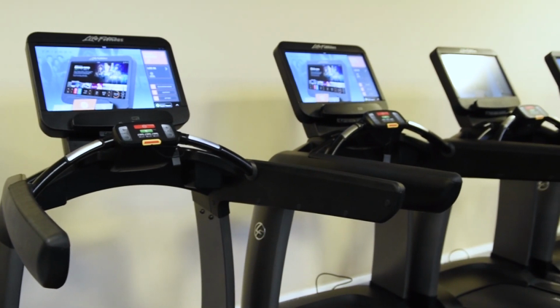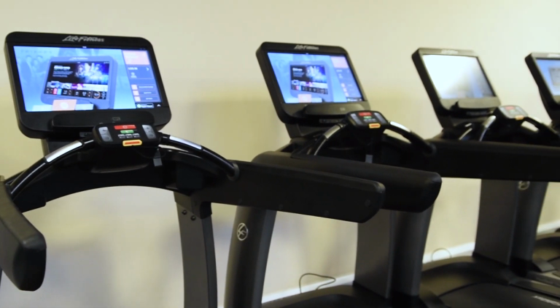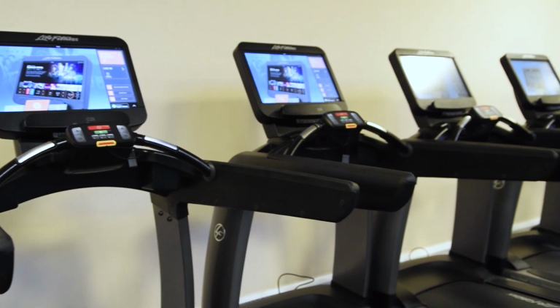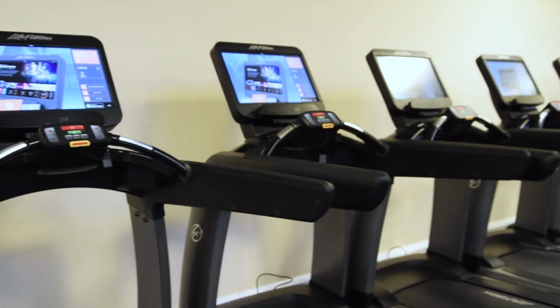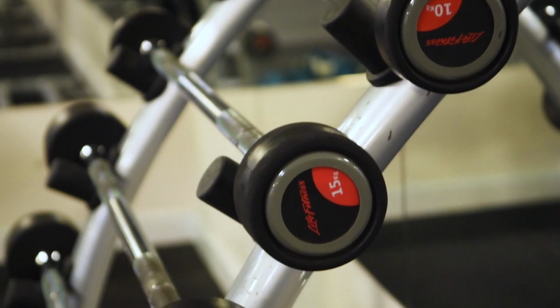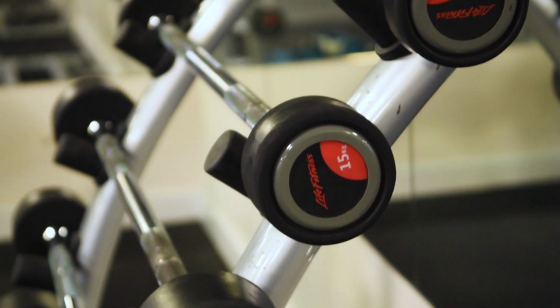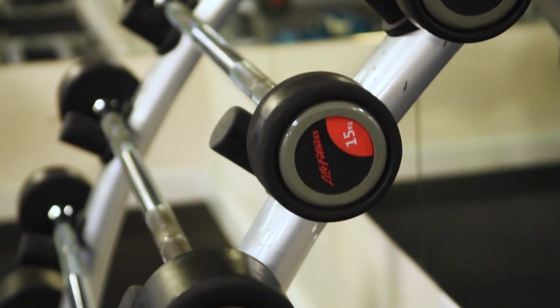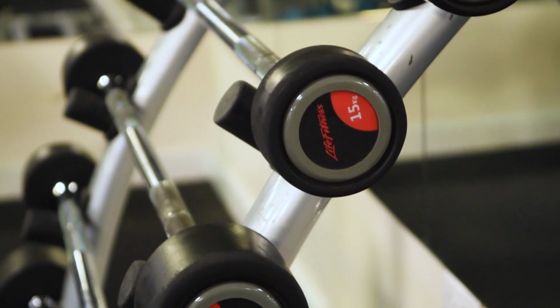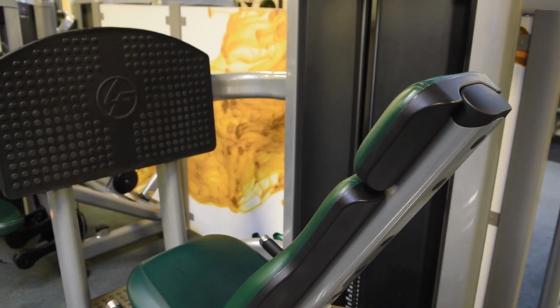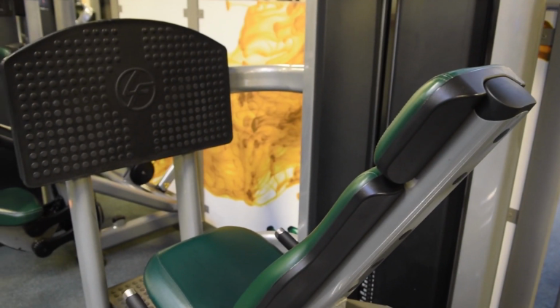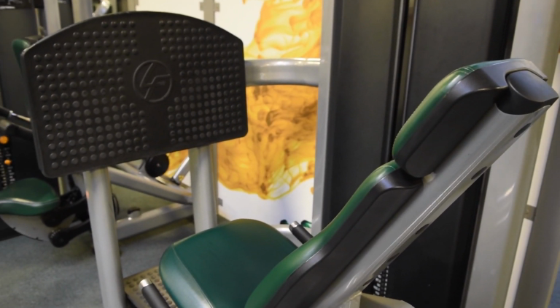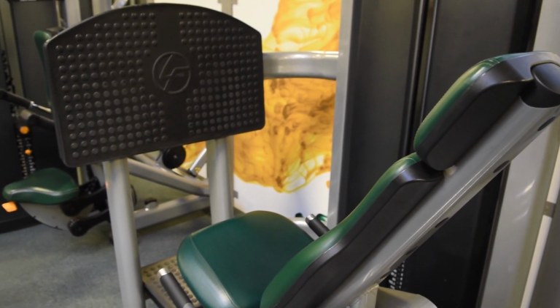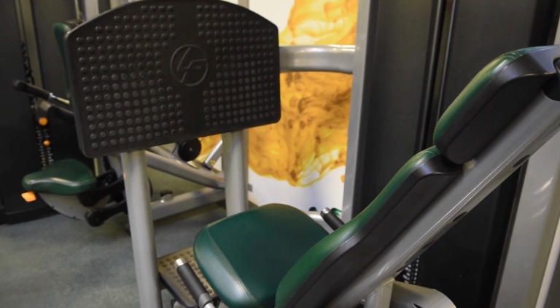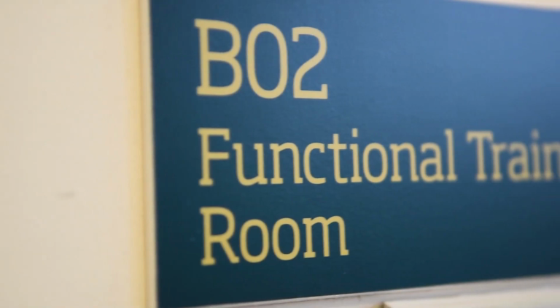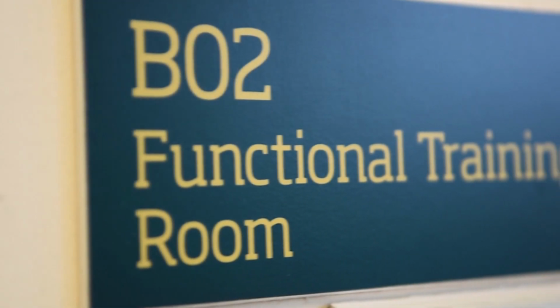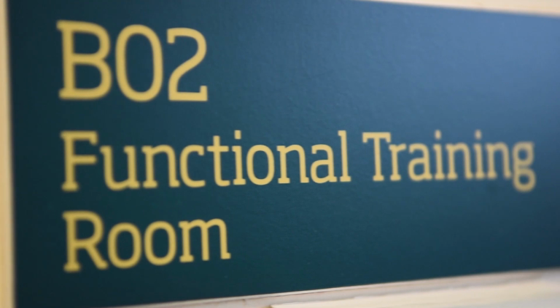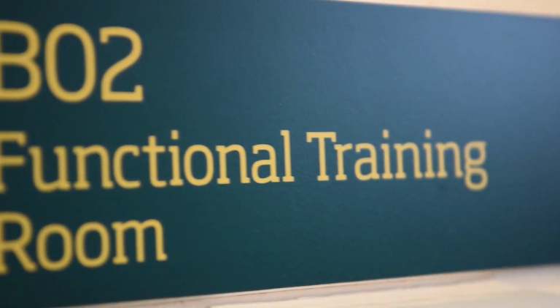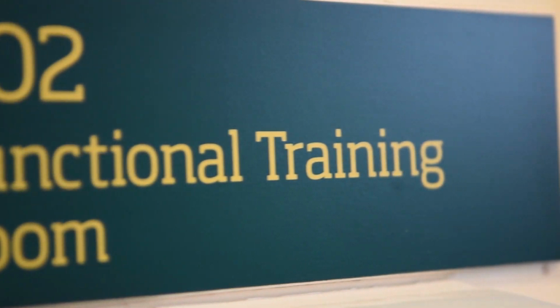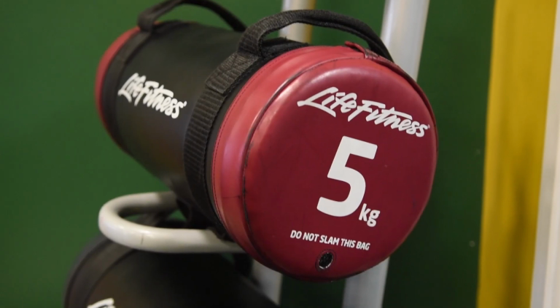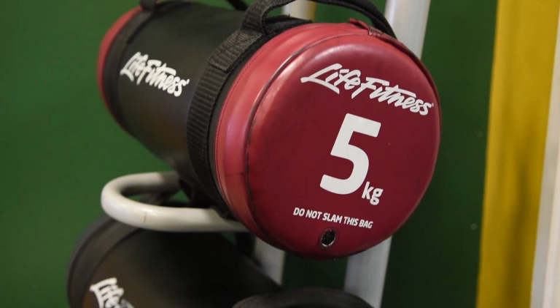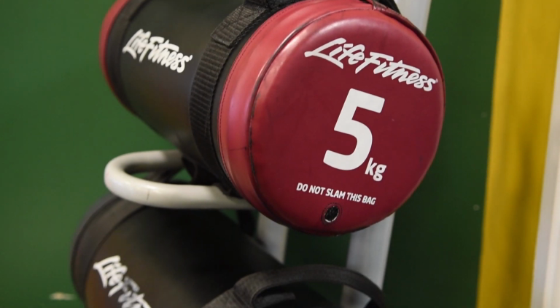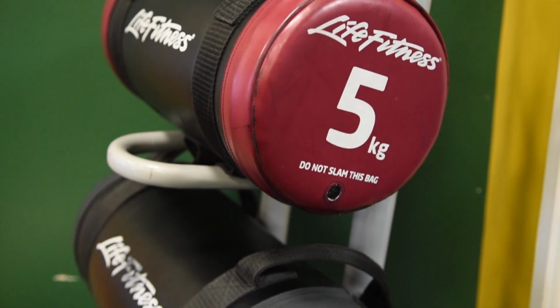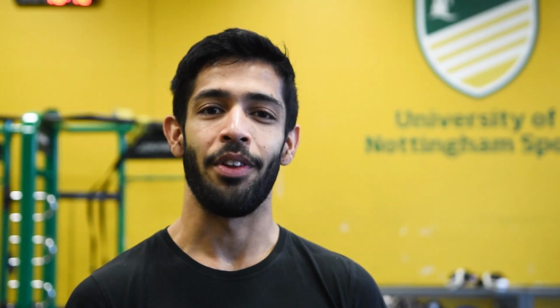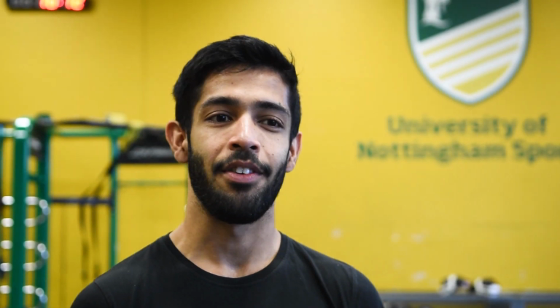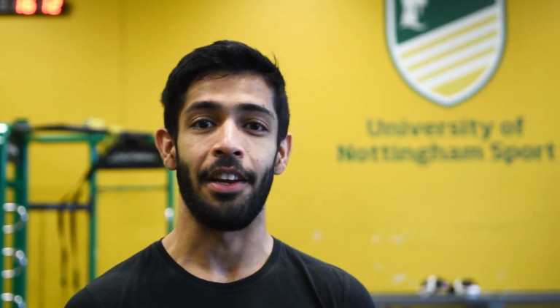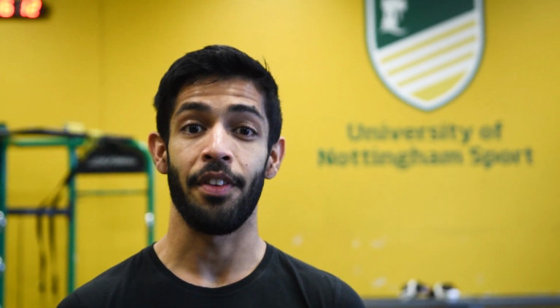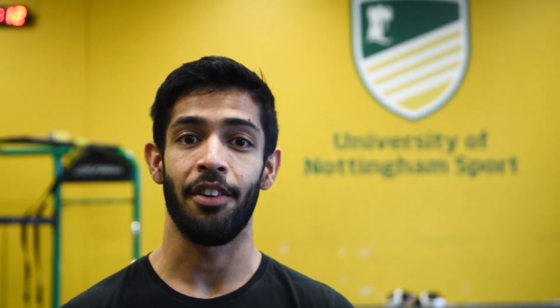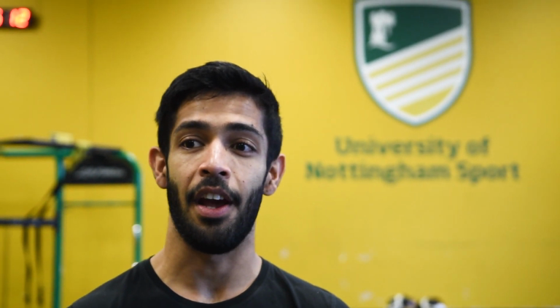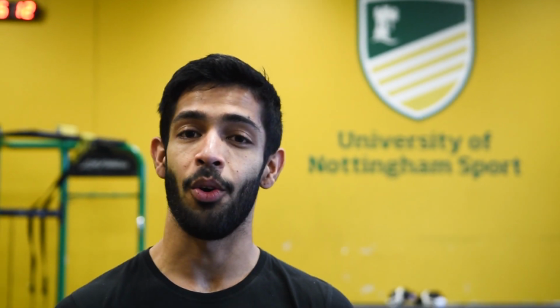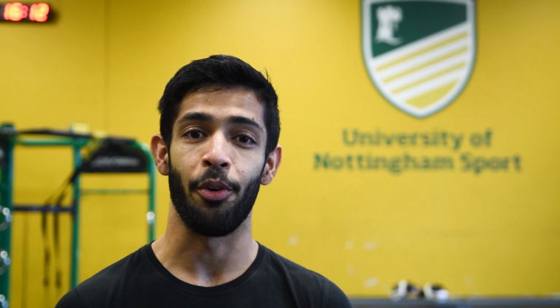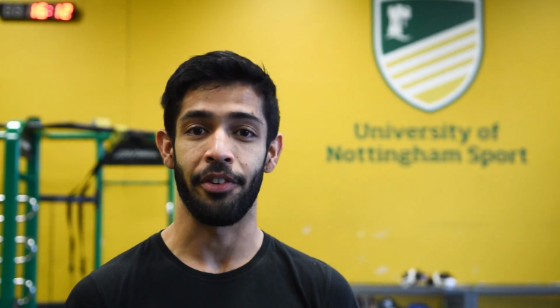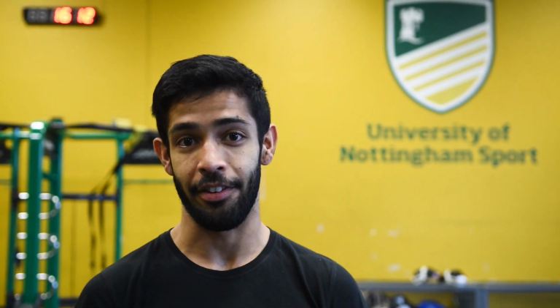We have a fully functioning gym with all the free weights and machines you require. The best part about Jubilee is you have a functional training room which is dedicated to strength and conditioning and all your functional classes.